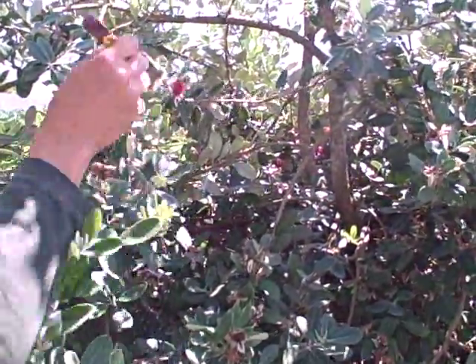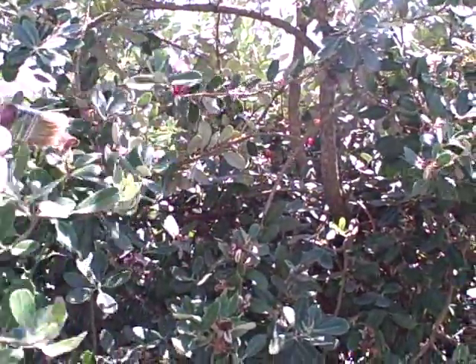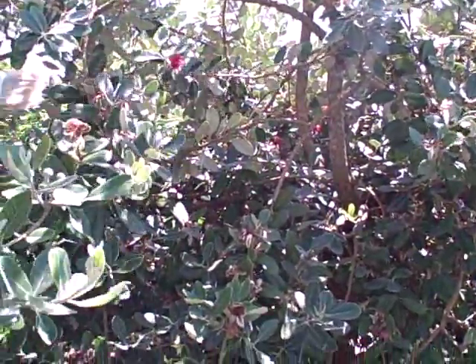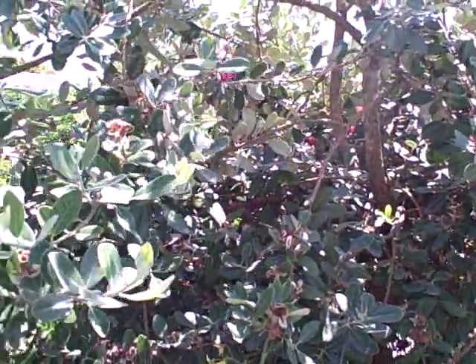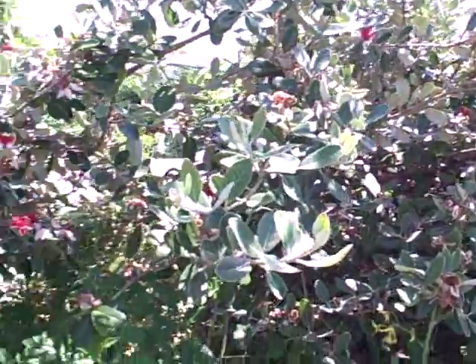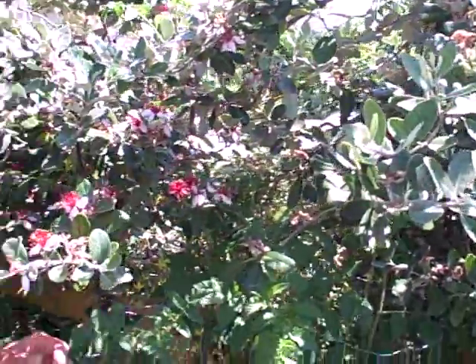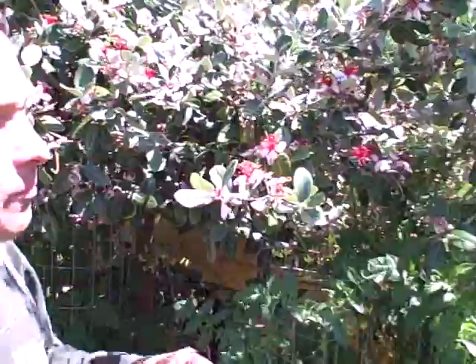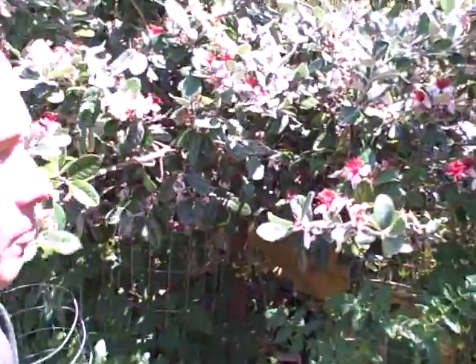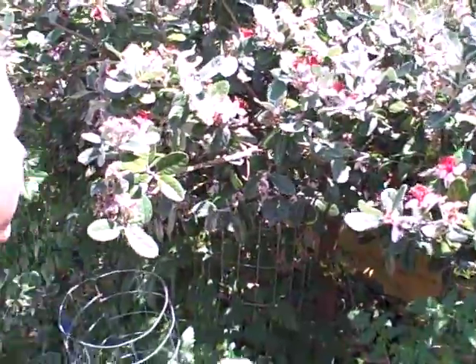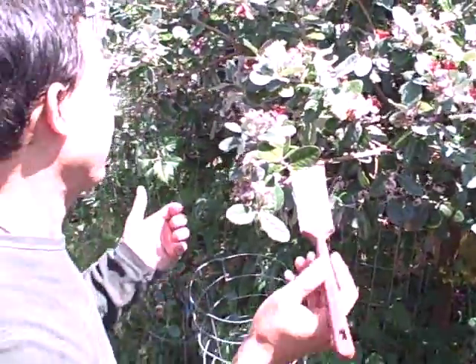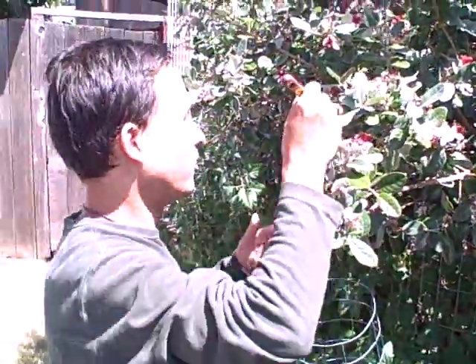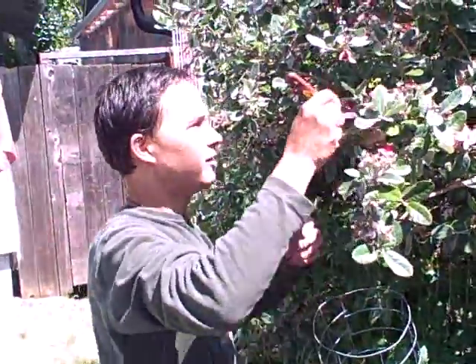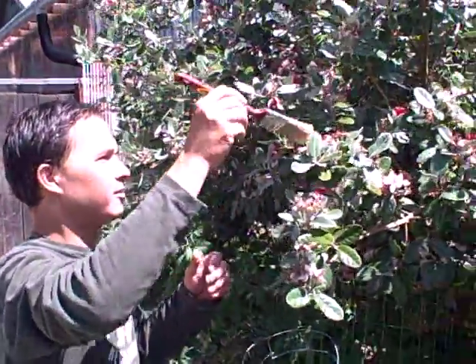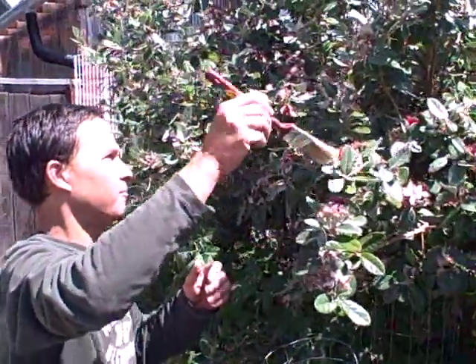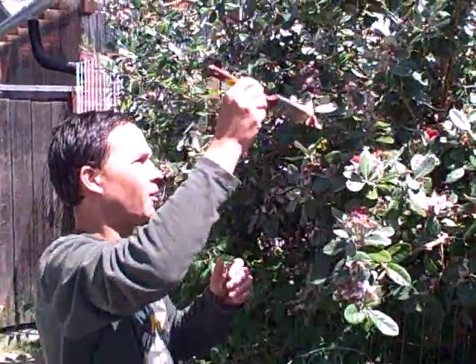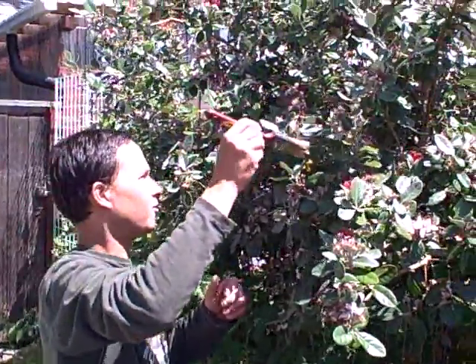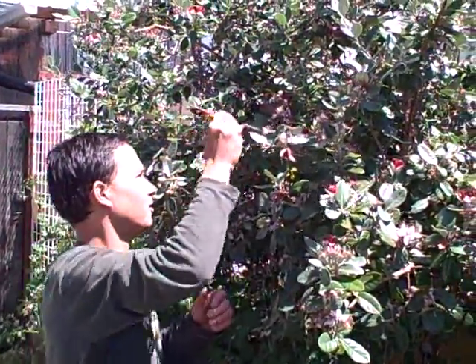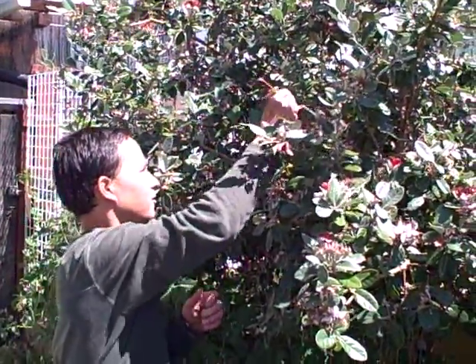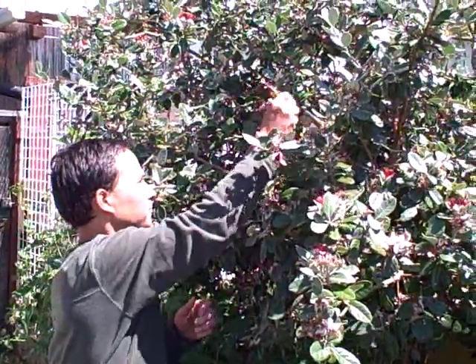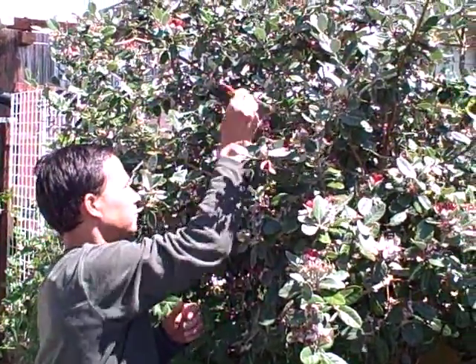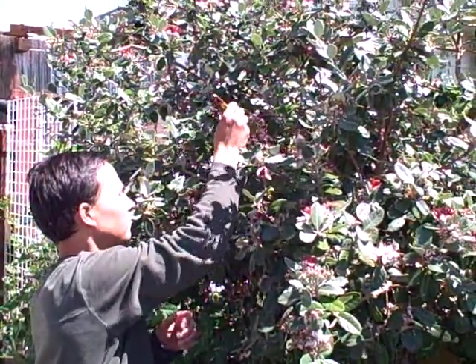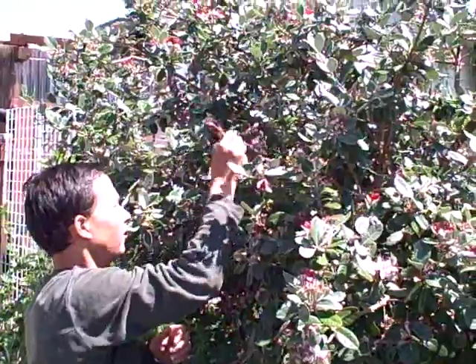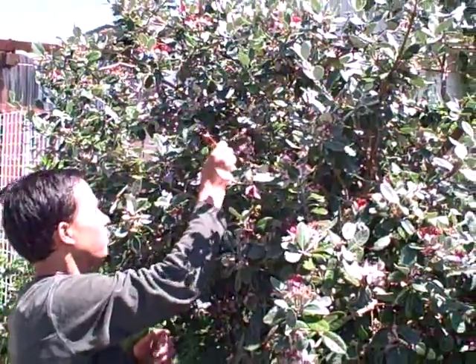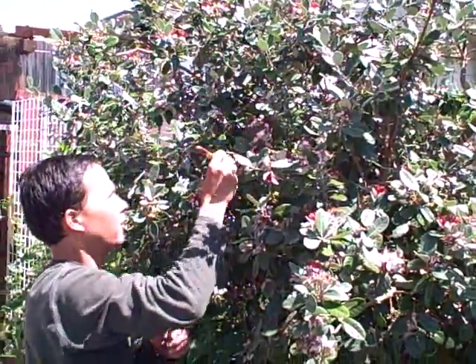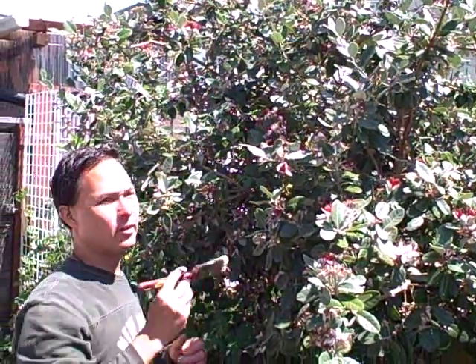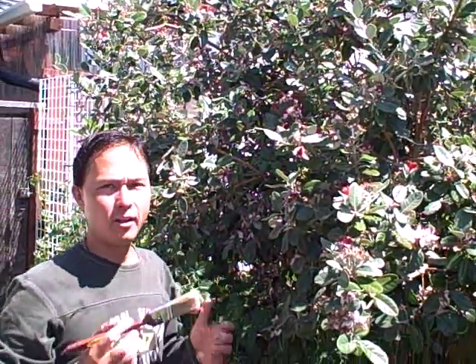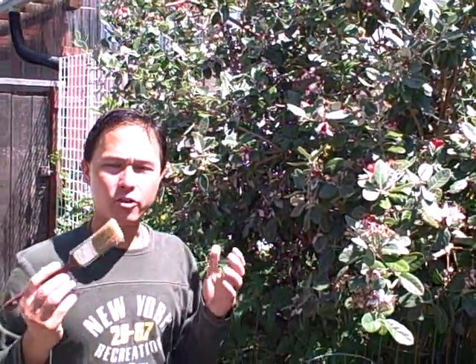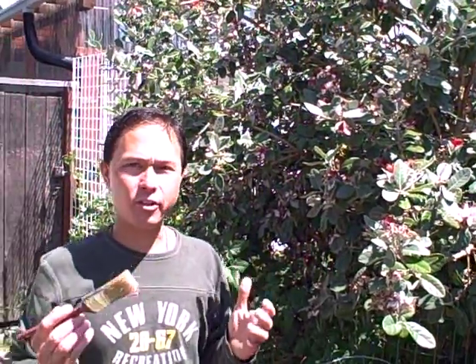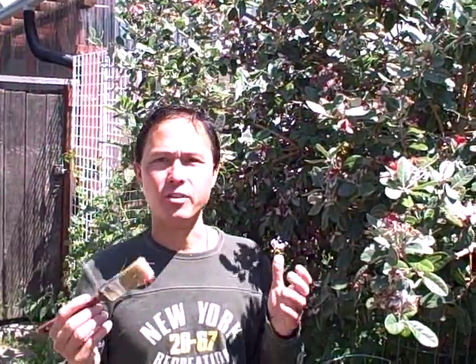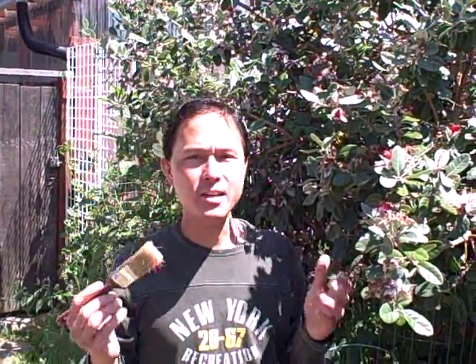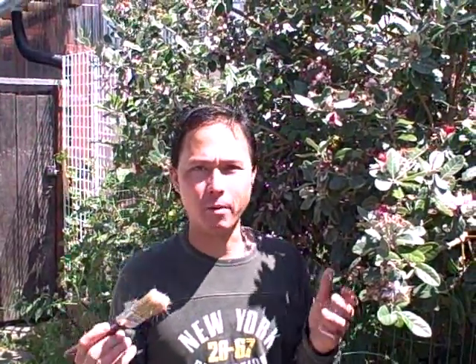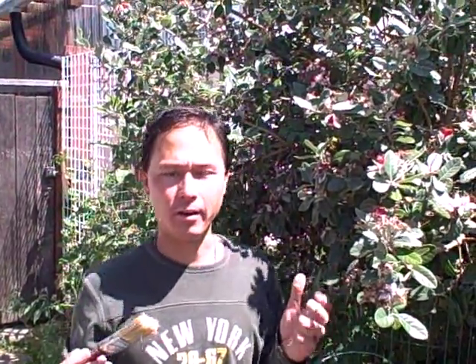Some of the flowers are already dried up, so we've missed those. But that's how easy it is to just pollinate your trees, and you can pollinate other things too — certain things need to be pollinated.